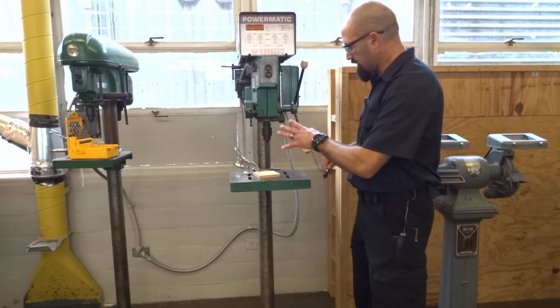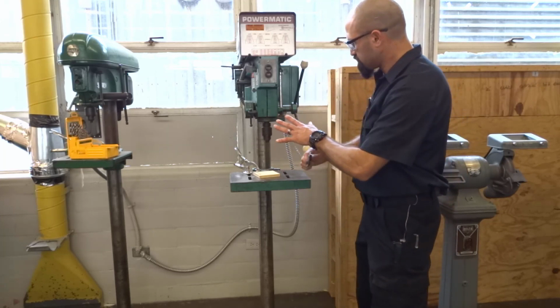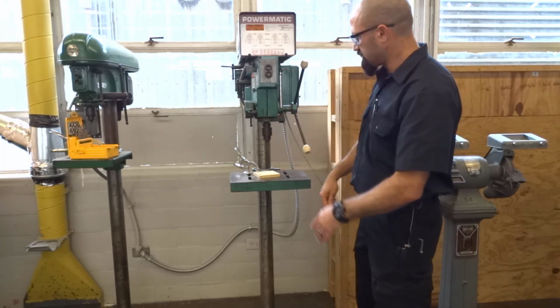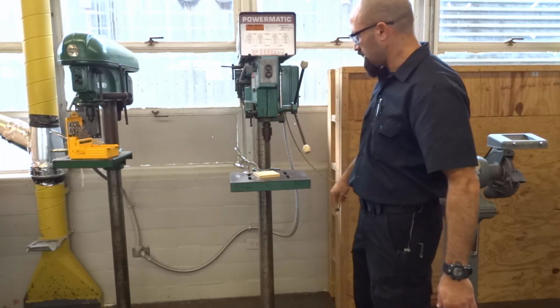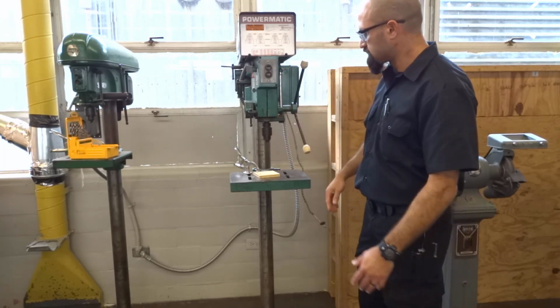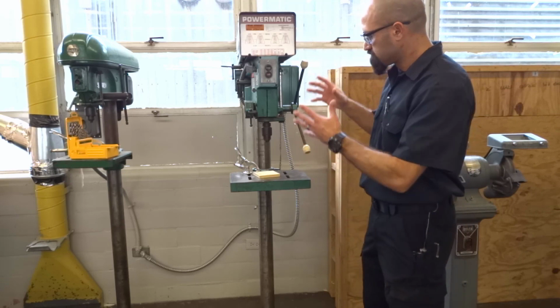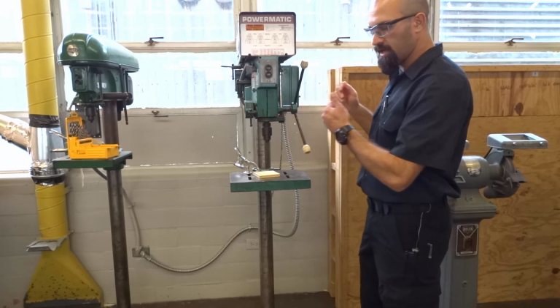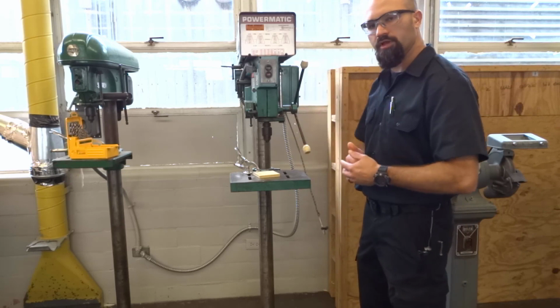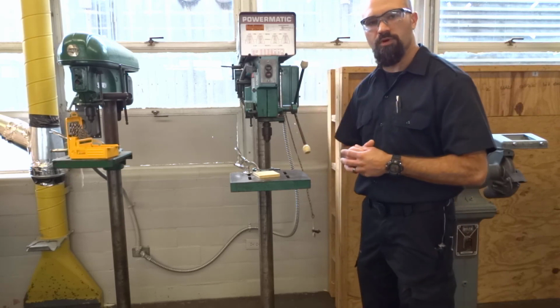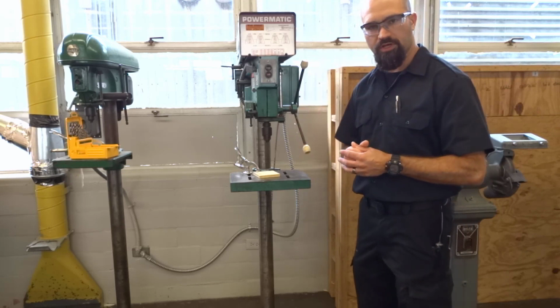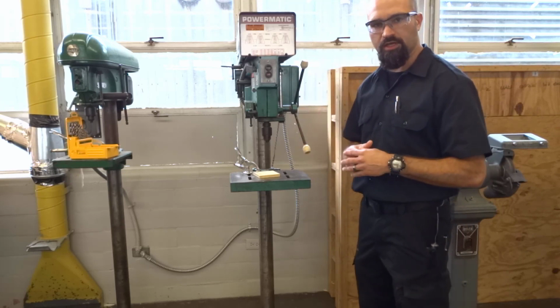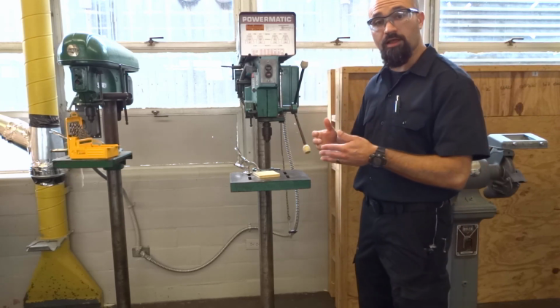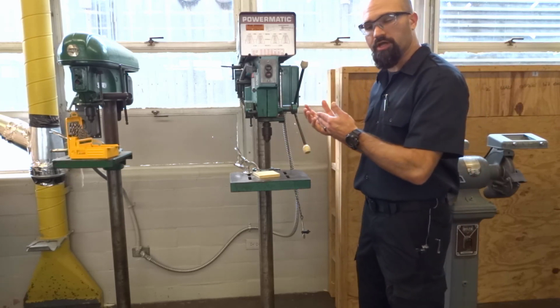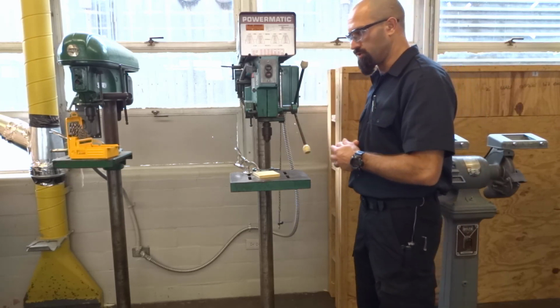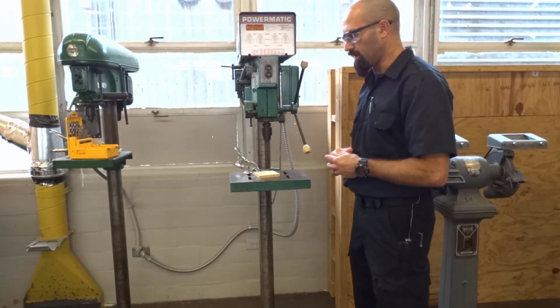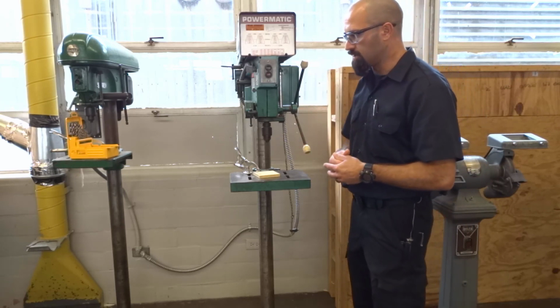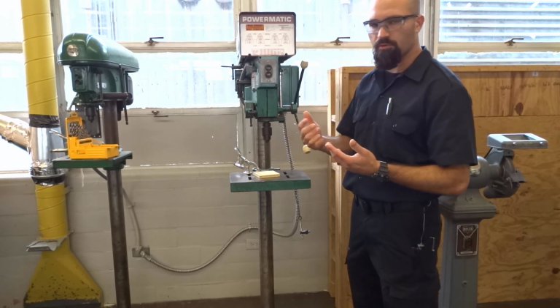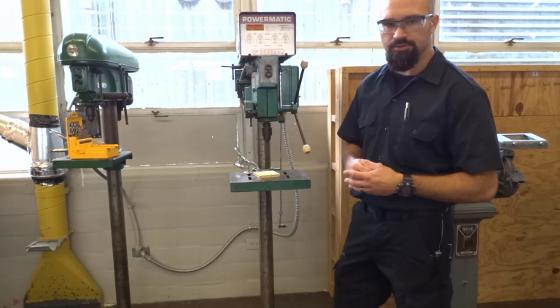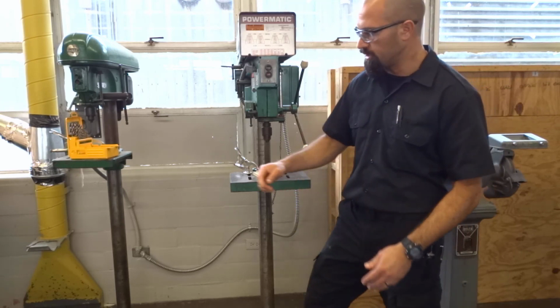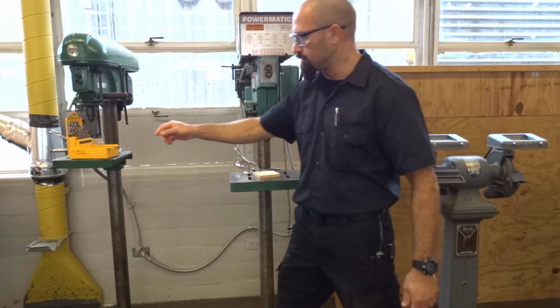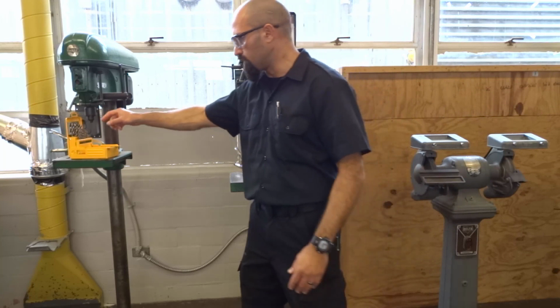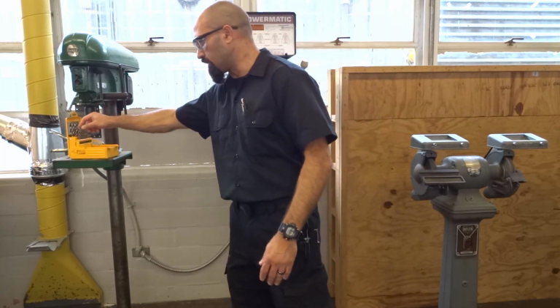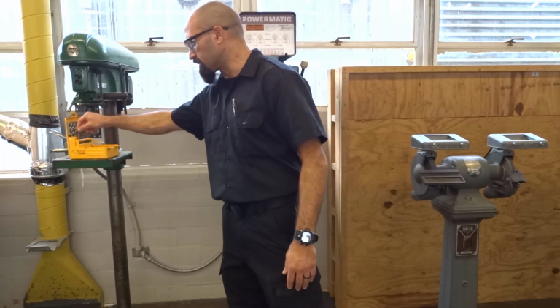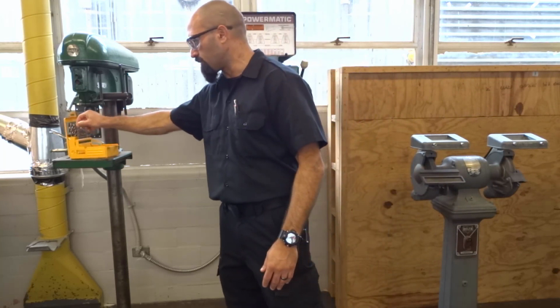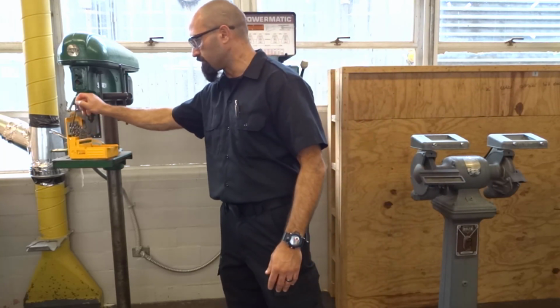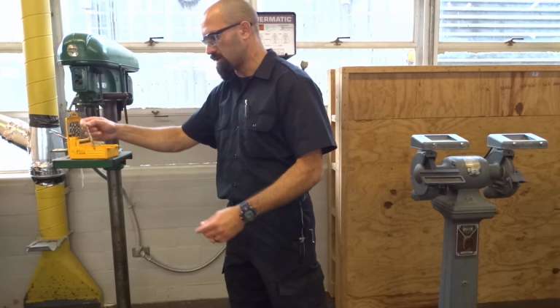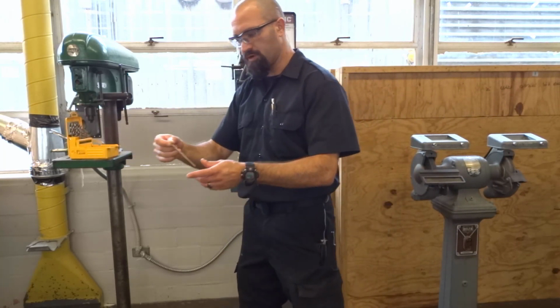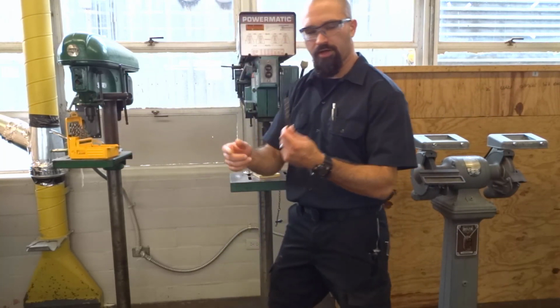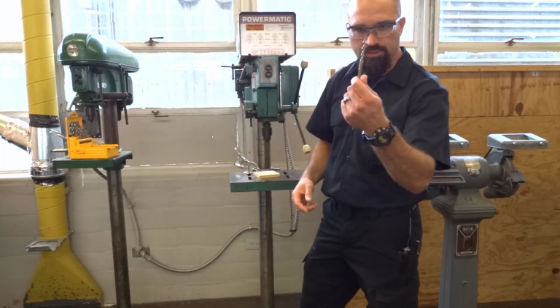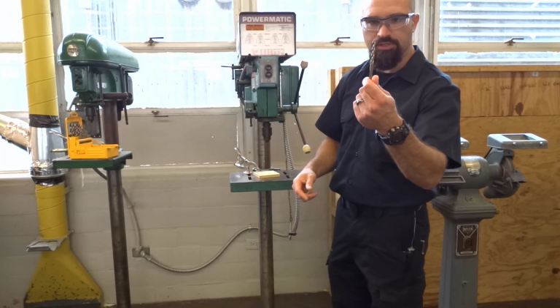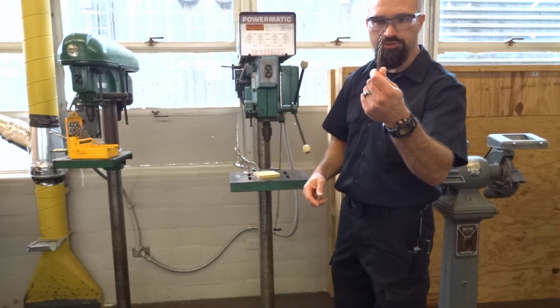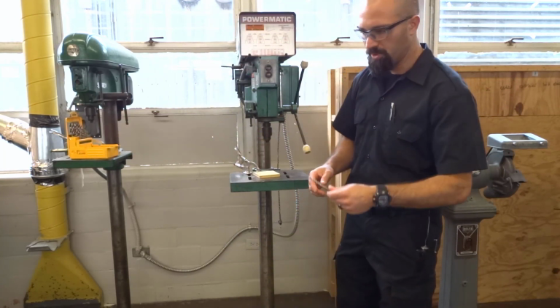As this machine sits, it can't really do much of anything until I put a drill bit in it. So we're also going to include a drill bit. I'm just going to take one from this box over here. So this is a drill bit.